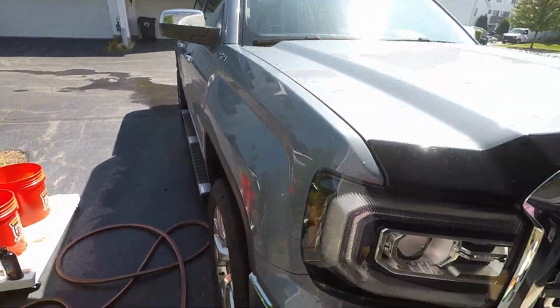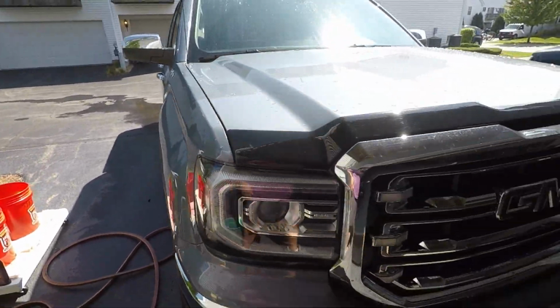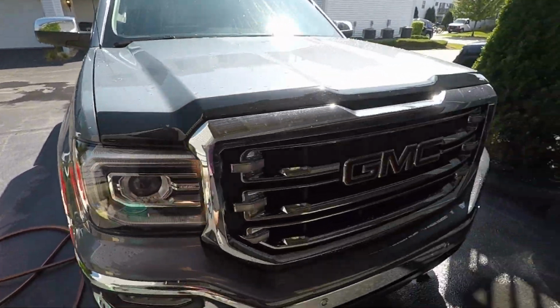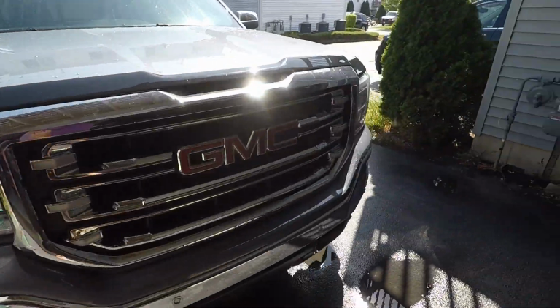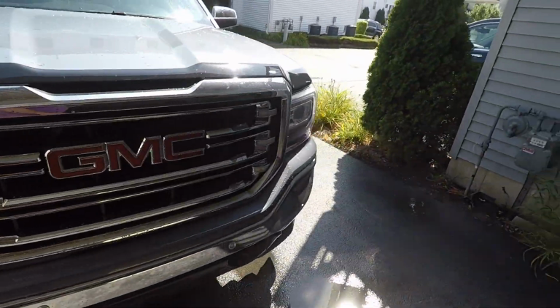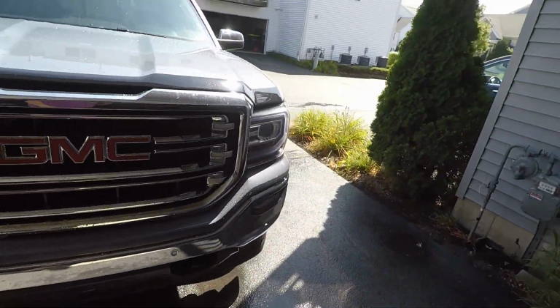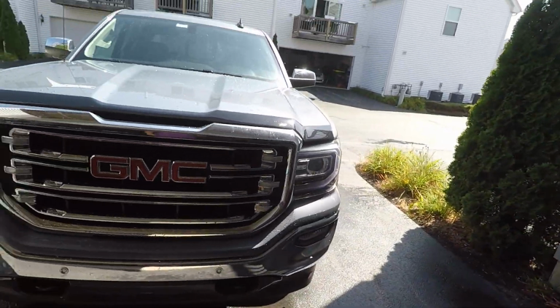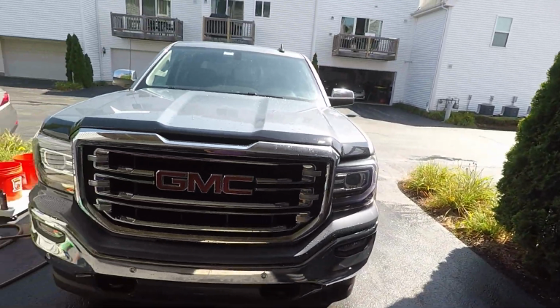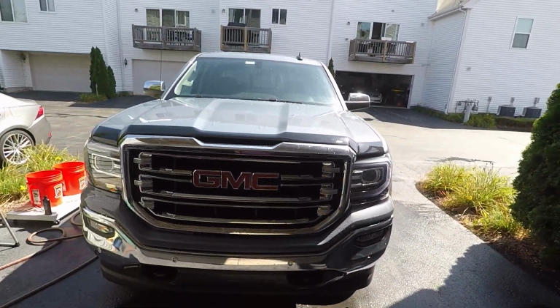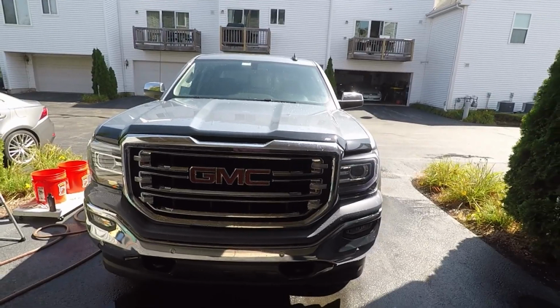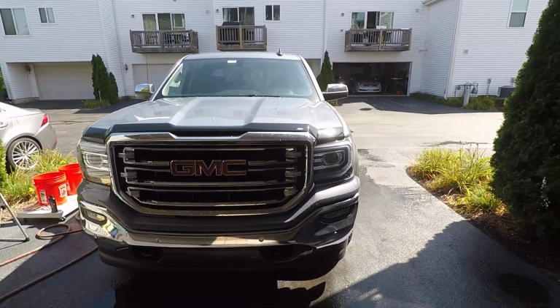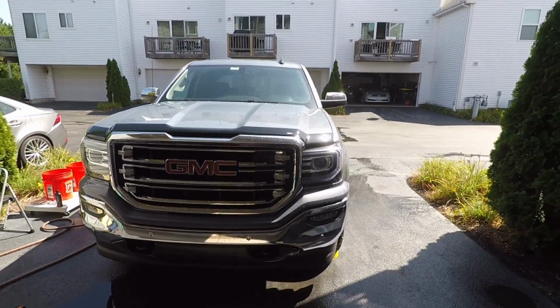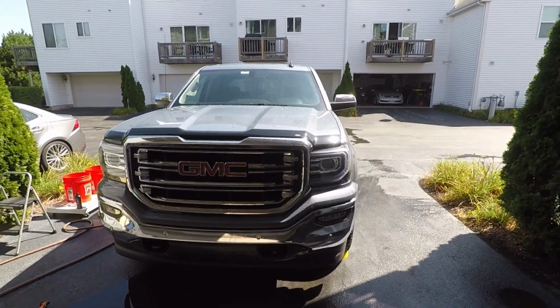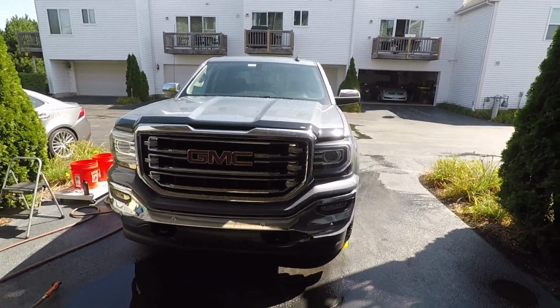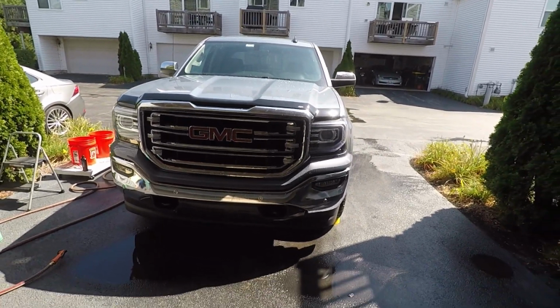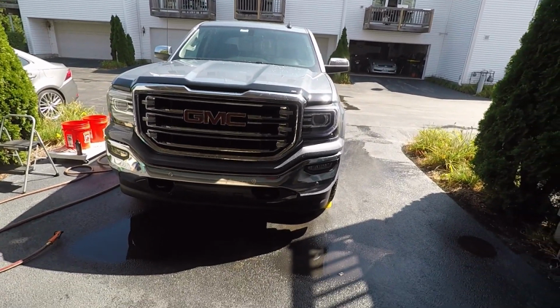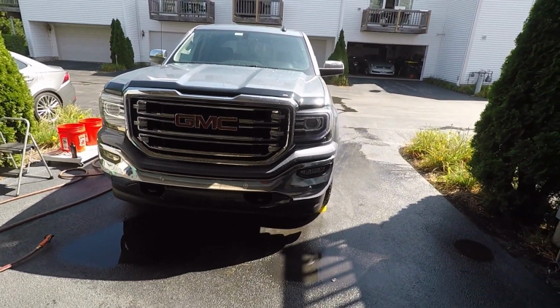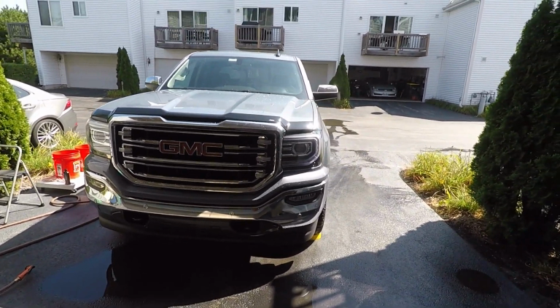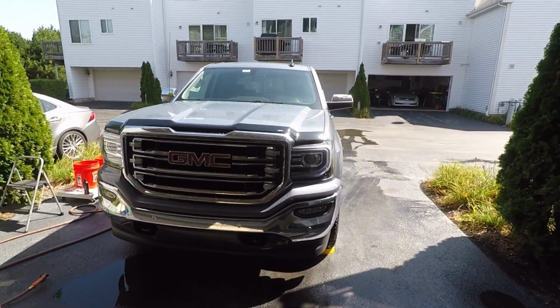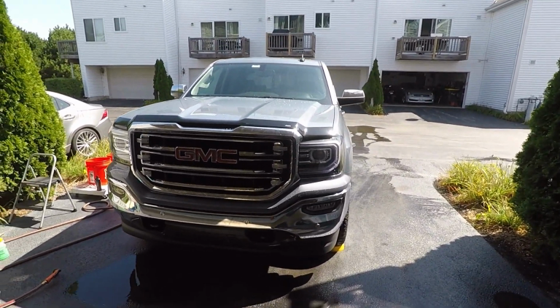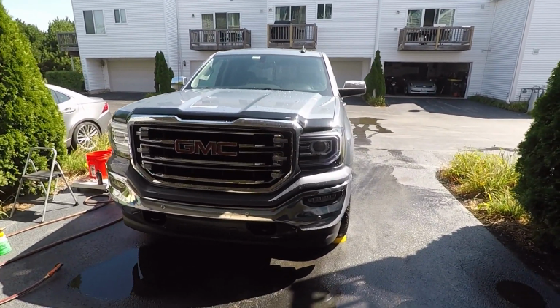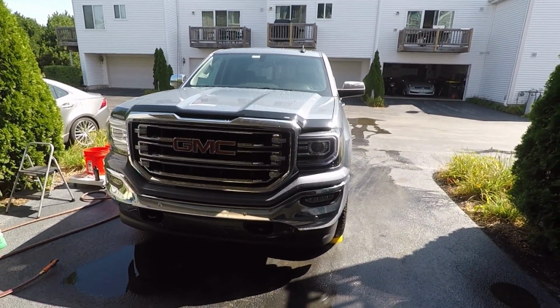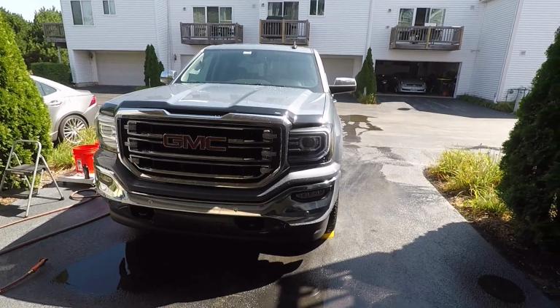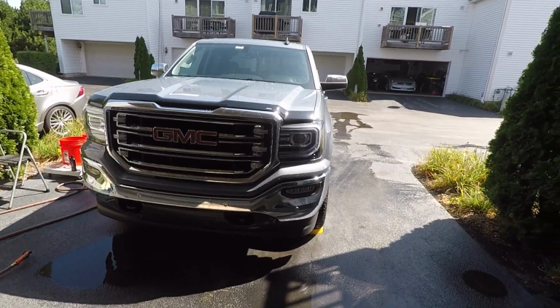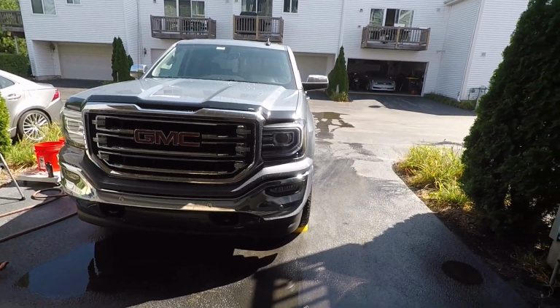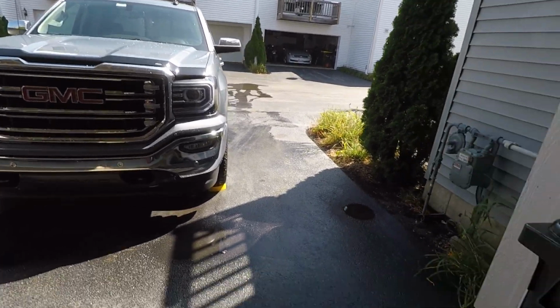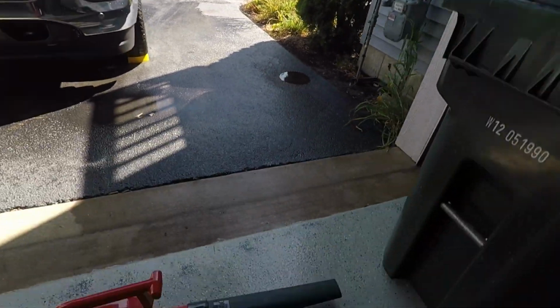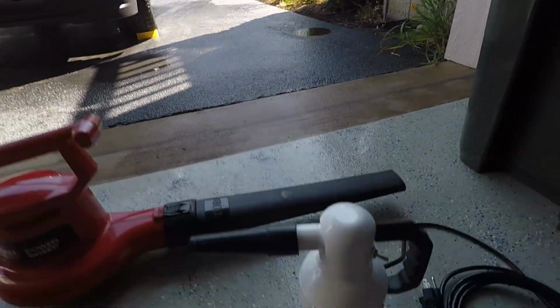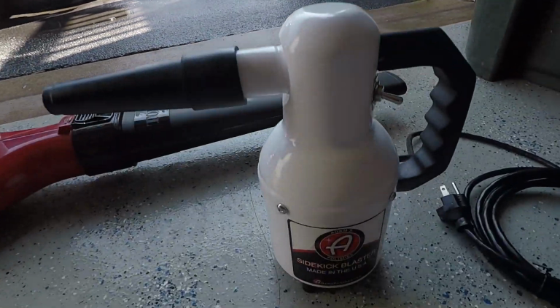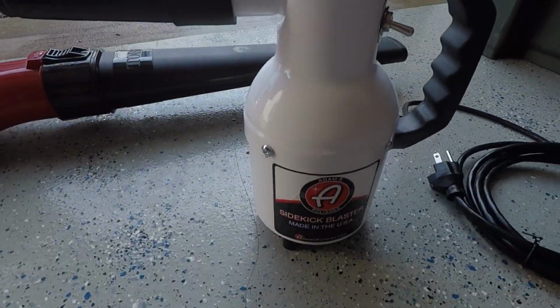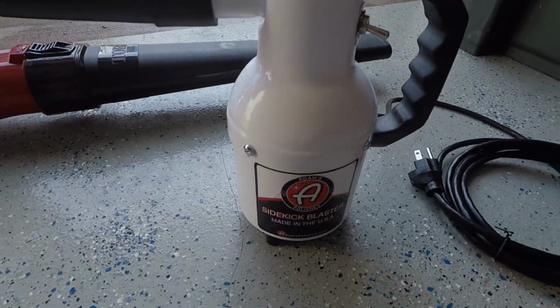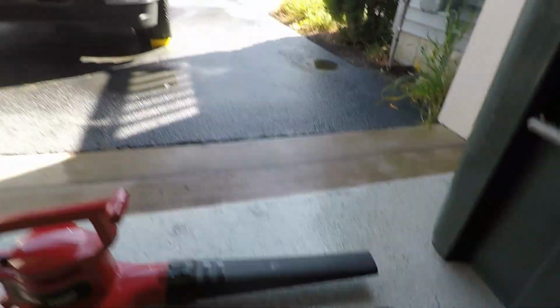Just need to put some soap. We do have our Chemical Guys Honeydew Snow Foam and the Foam Gun — I did a review on that, I will link that in the top right hand corner. So I'm going to wash the truck and I will resume the video once it is rinsed to show you how the Sidekick Blaster does.